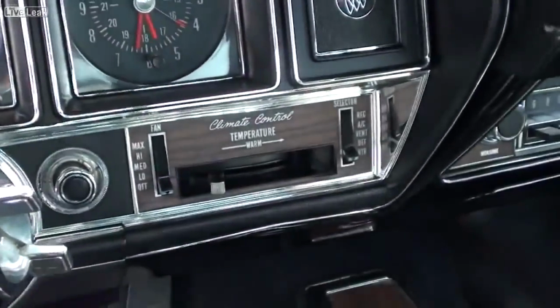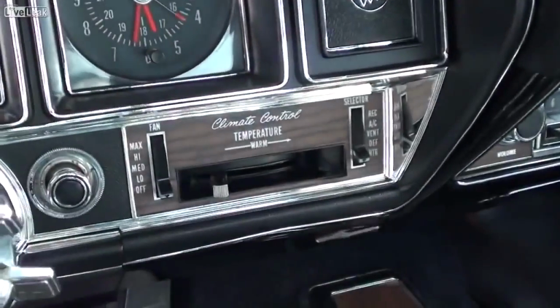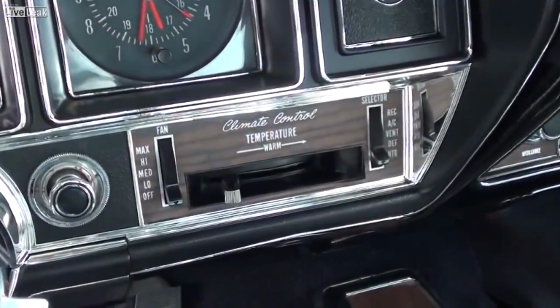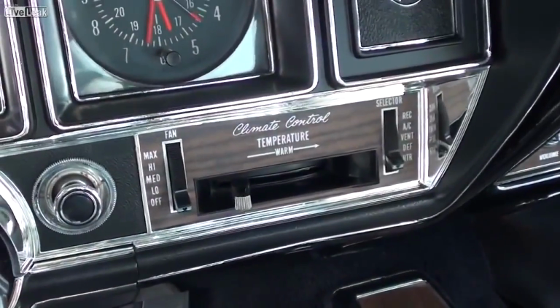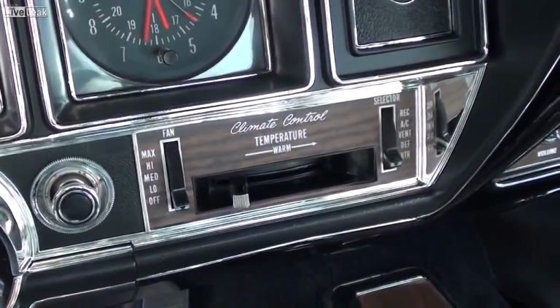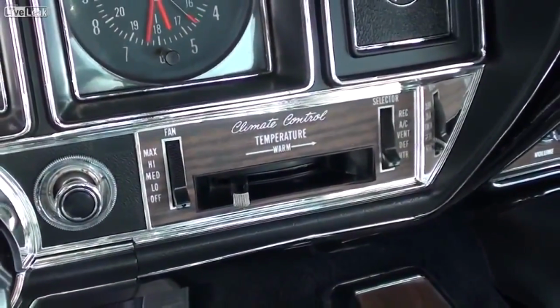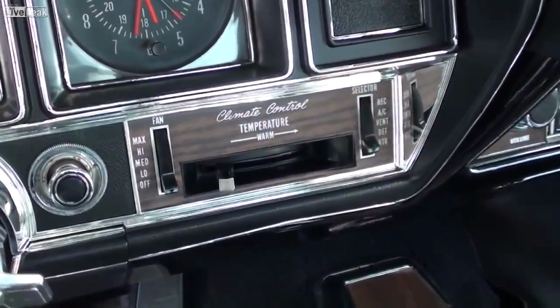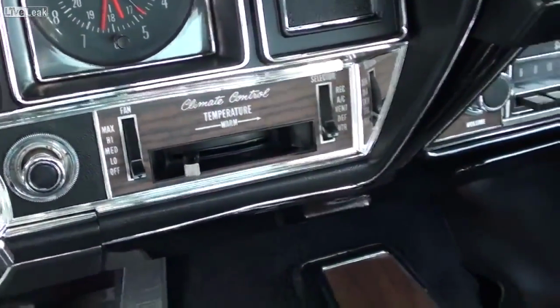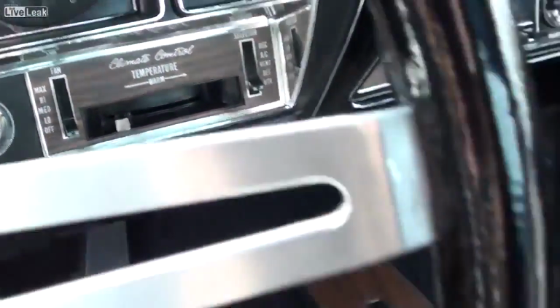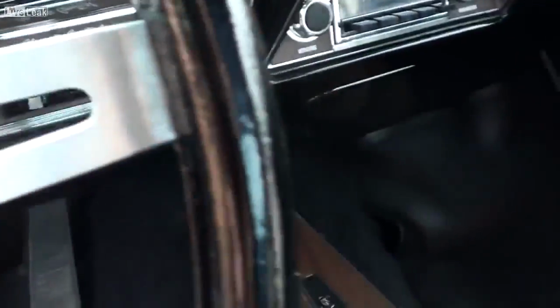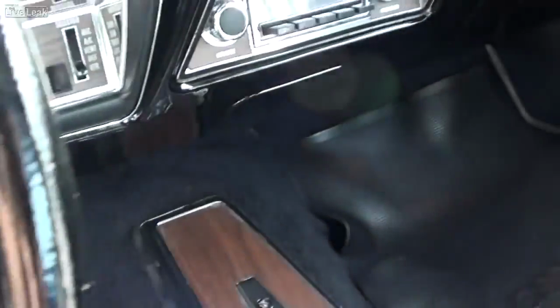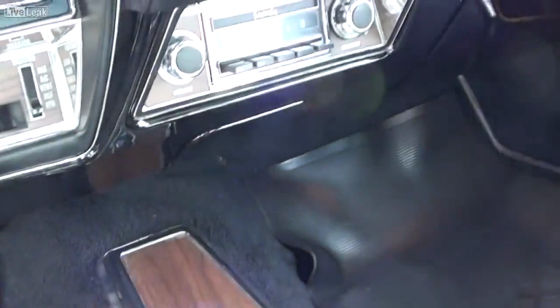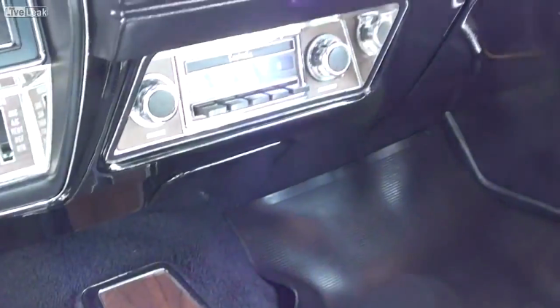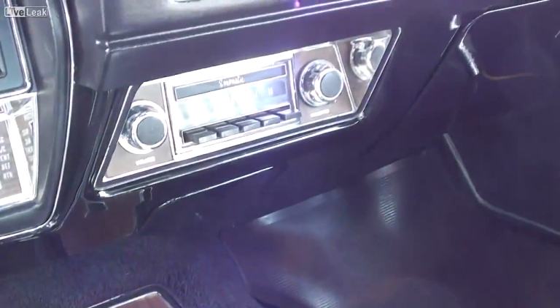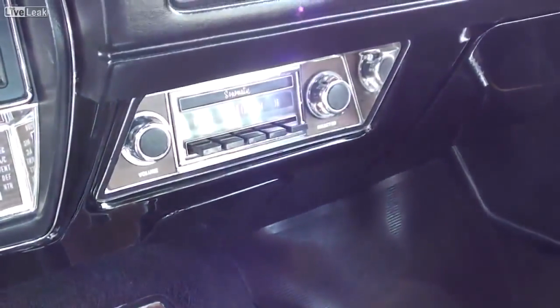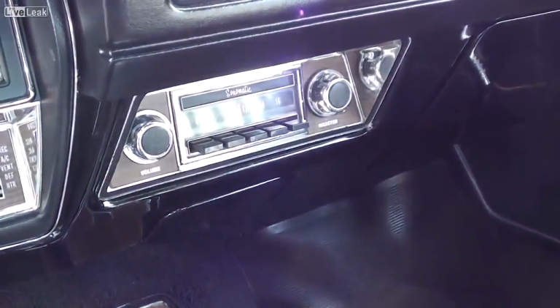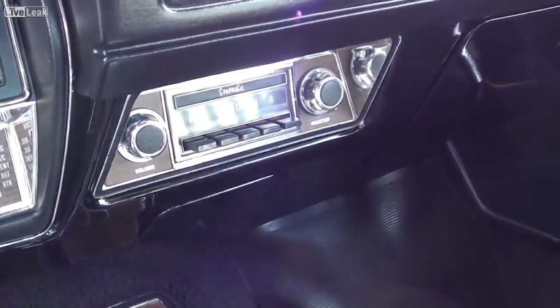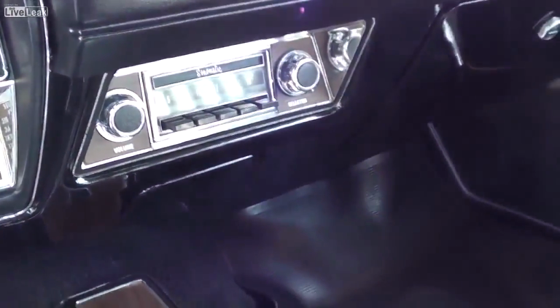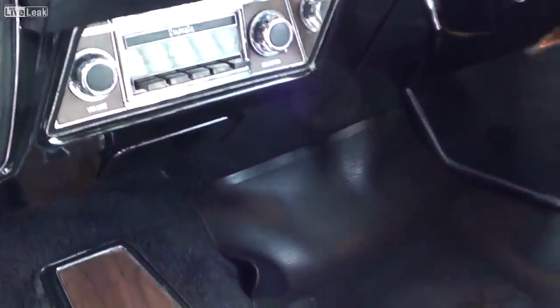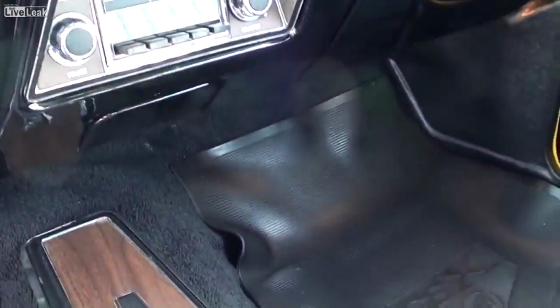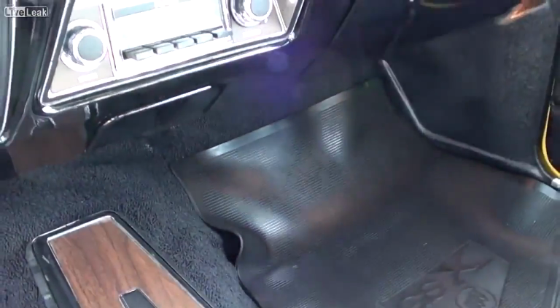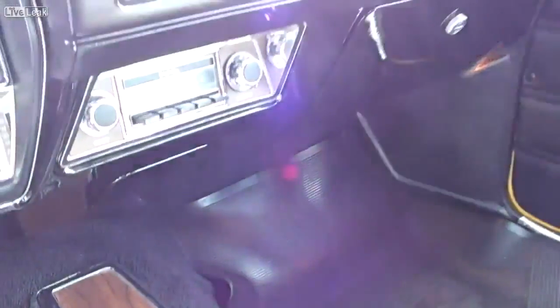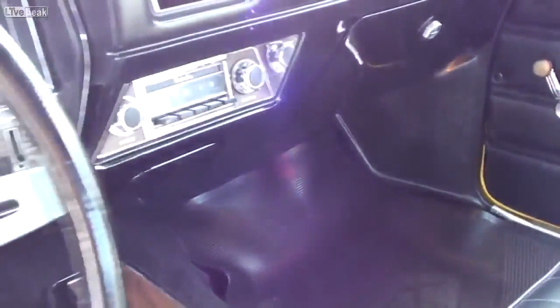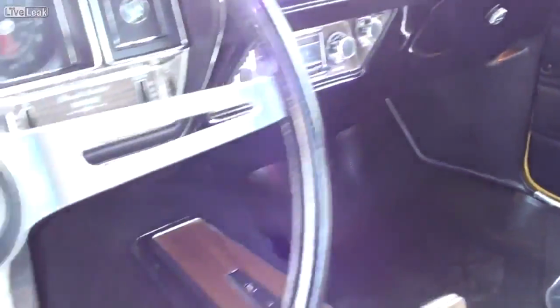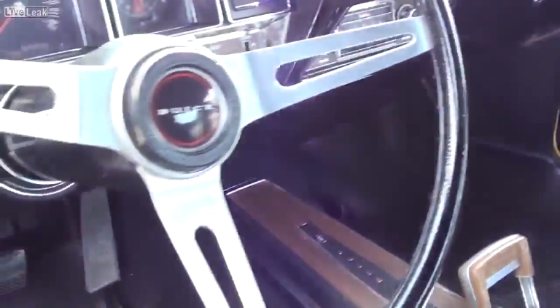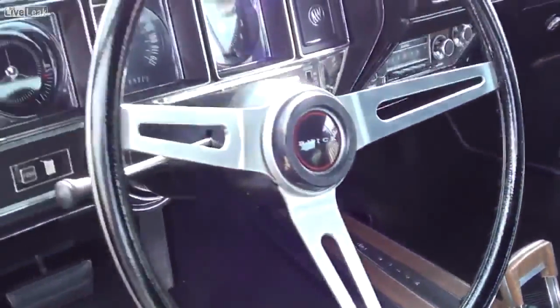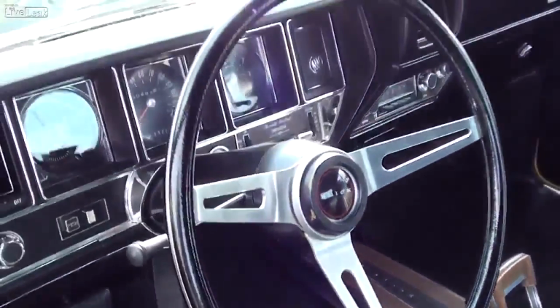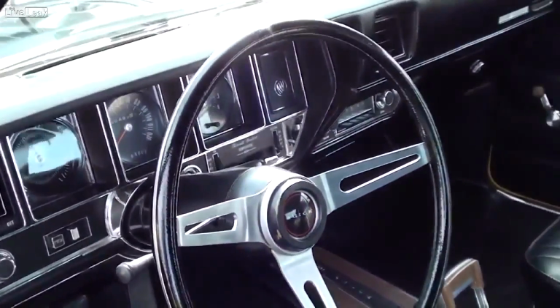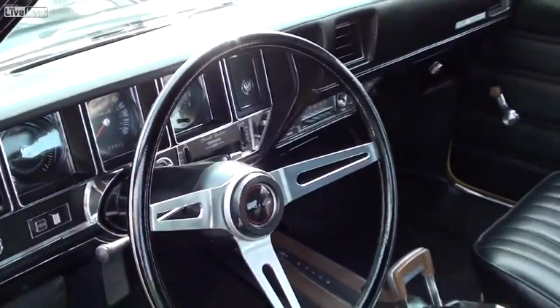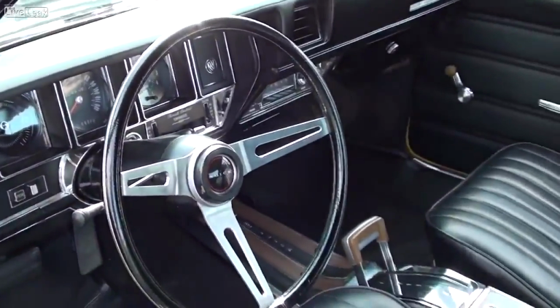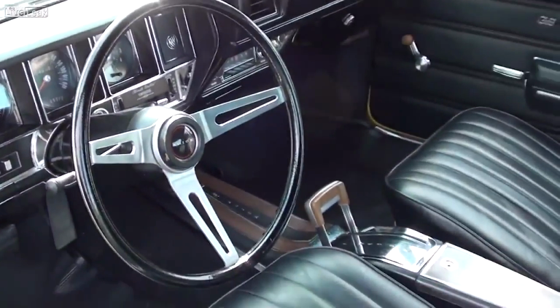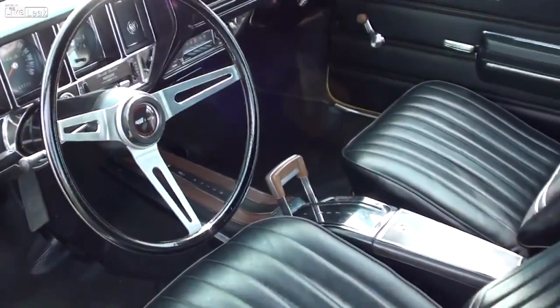Got your clock to the right, and then all your auxiliary gauges on the left there. And you've got your air conditioning controls right here as well. And got the original stereo there — it looks like new in there for sure. Very sharp.